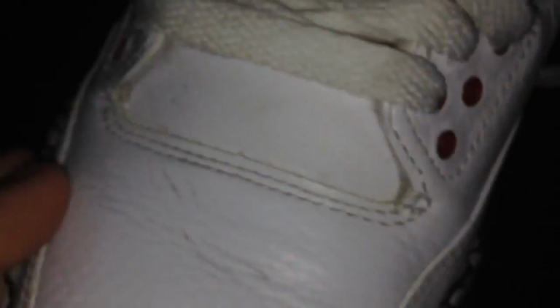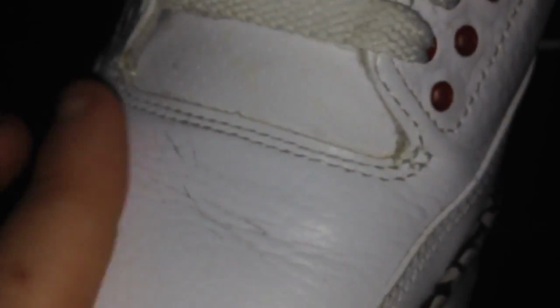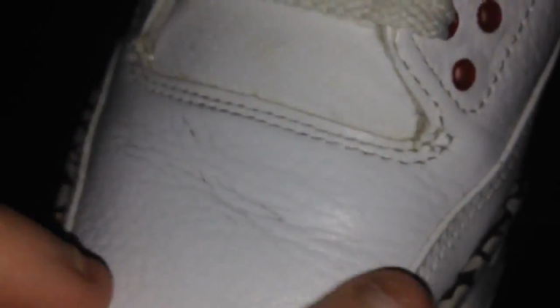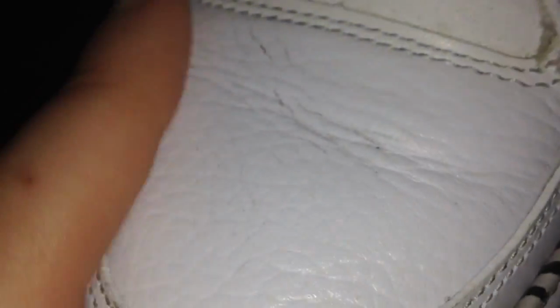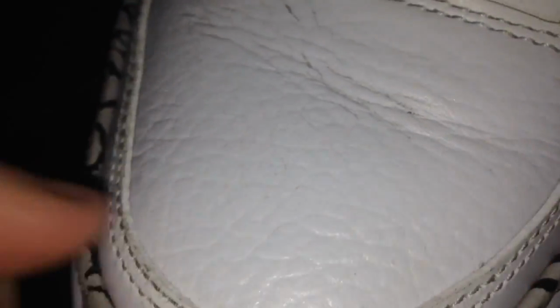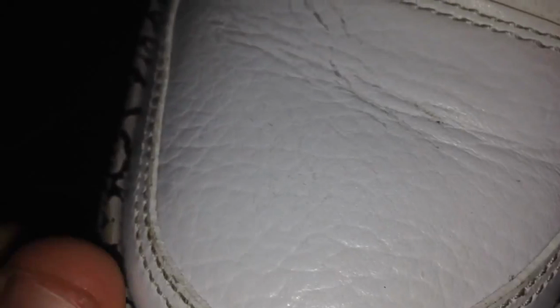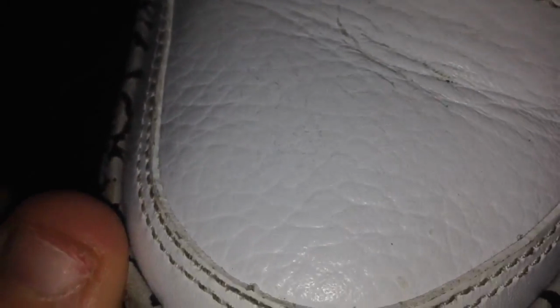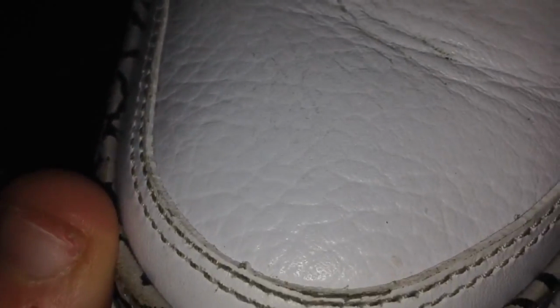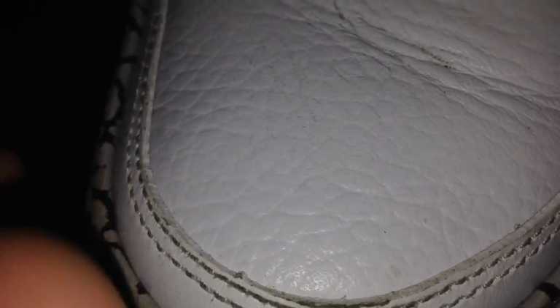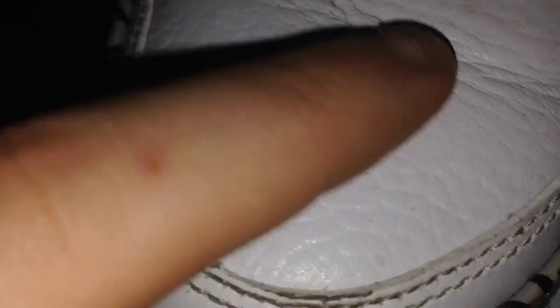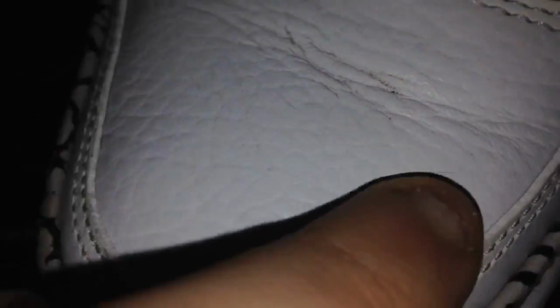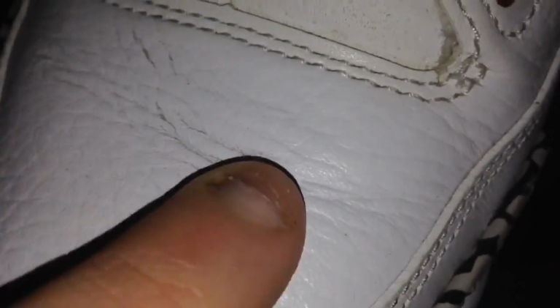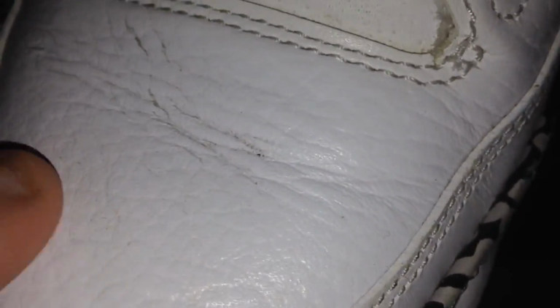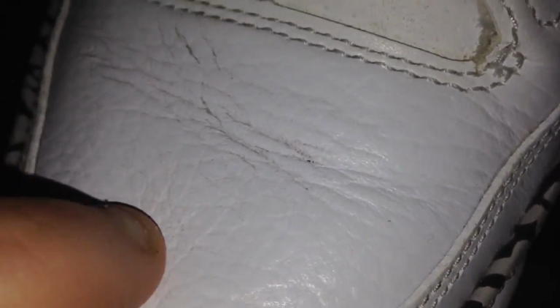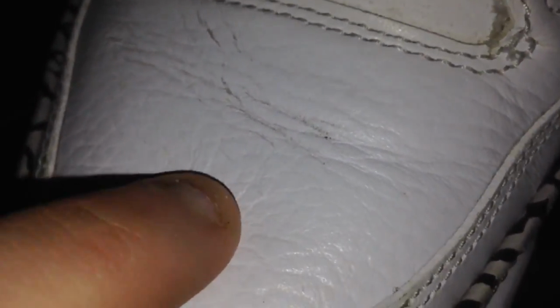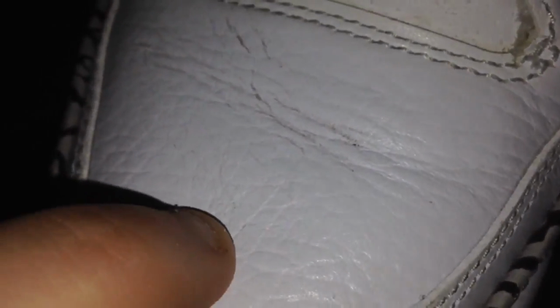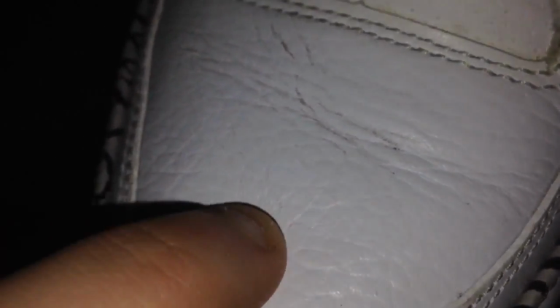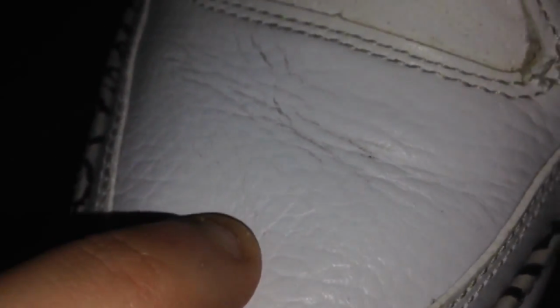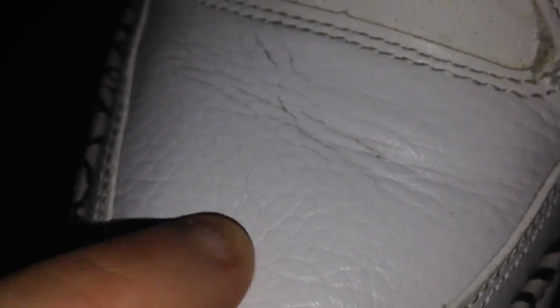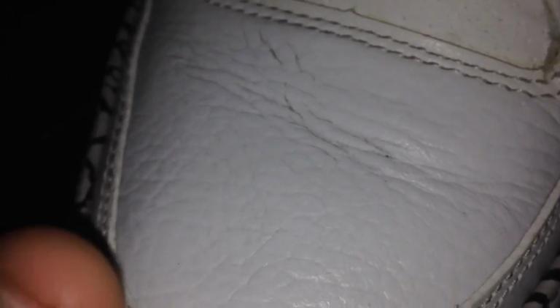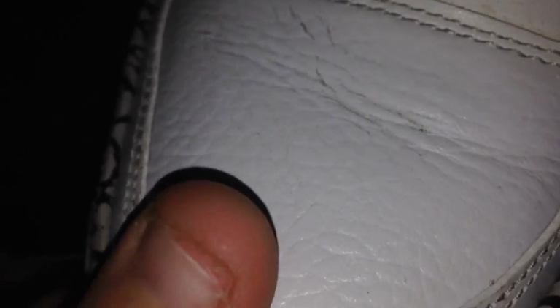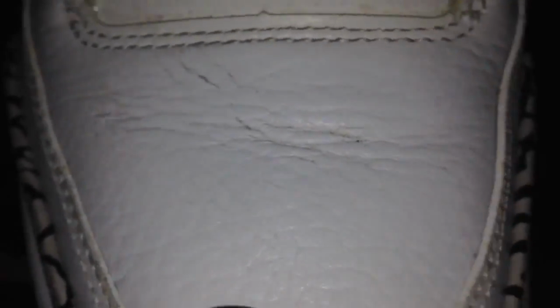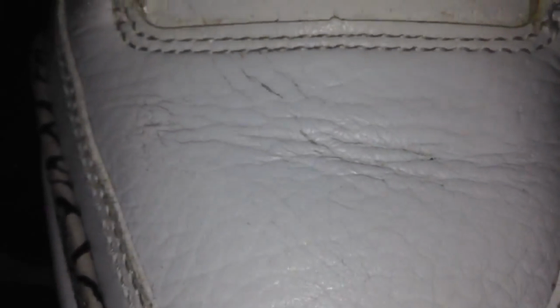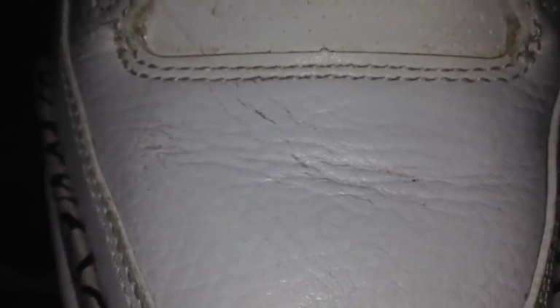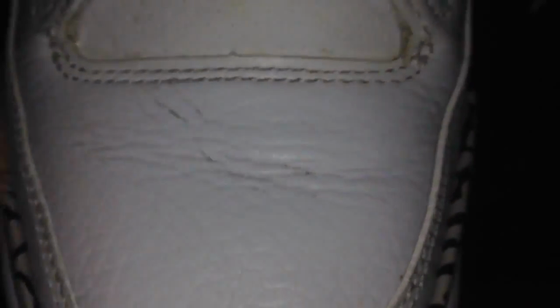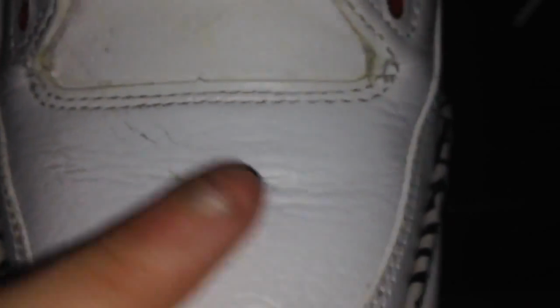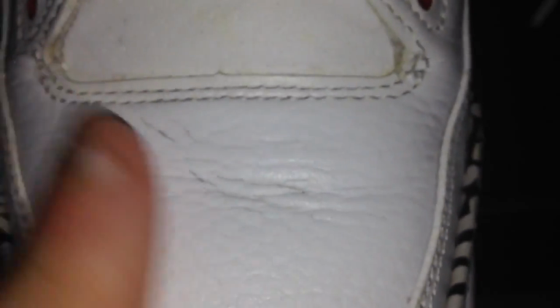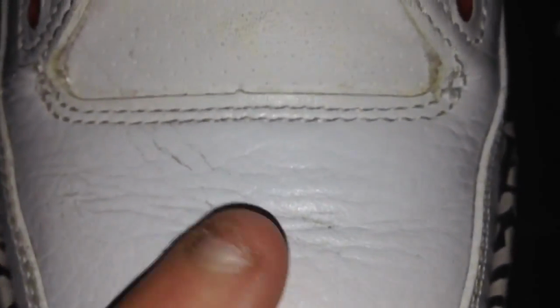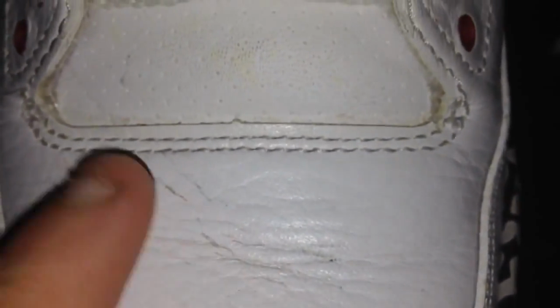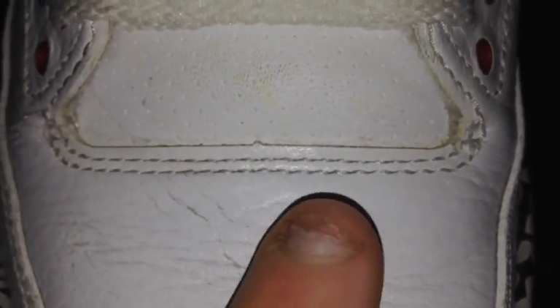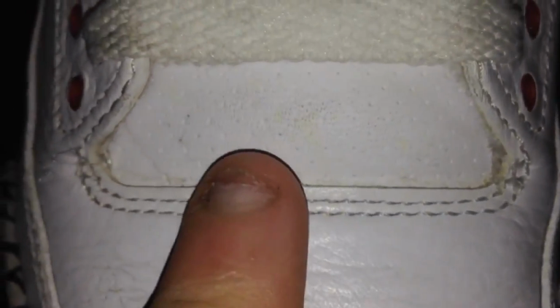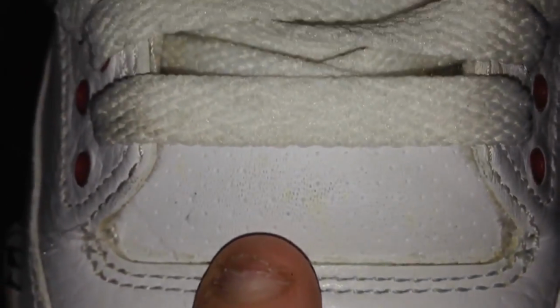Your upper is a tumbled leather which does crease — you can see right there — but it's pretty nice and pretty soft. Tumbled leather upper running up to your tongue.